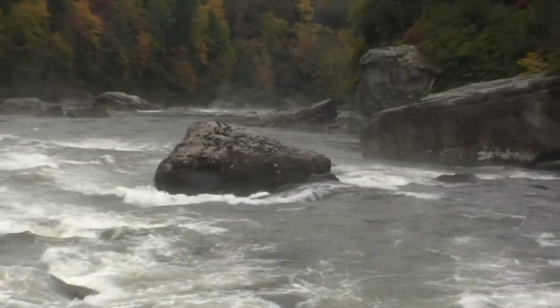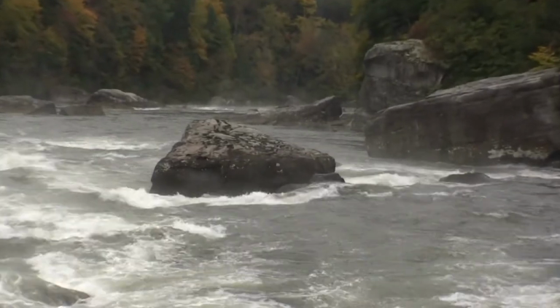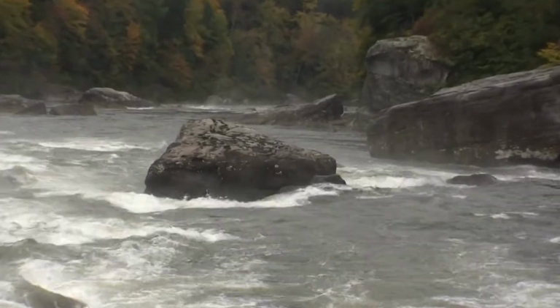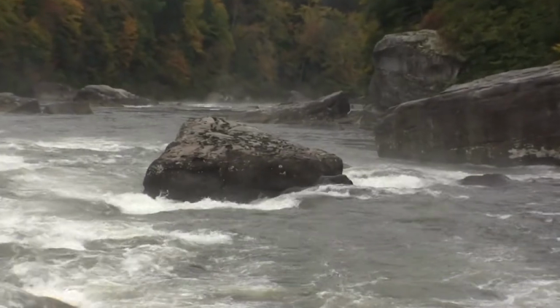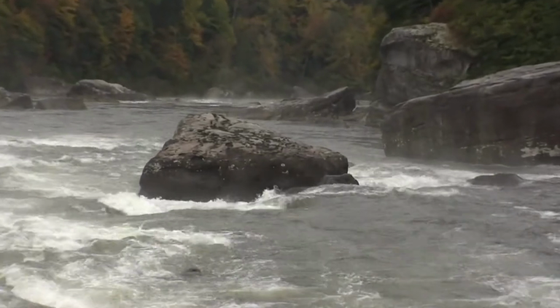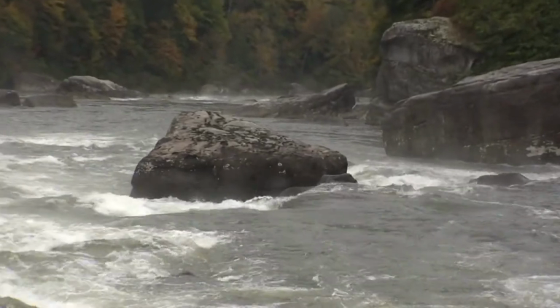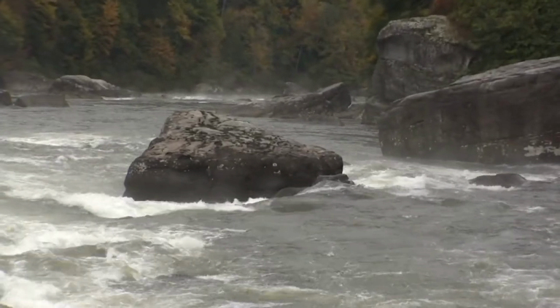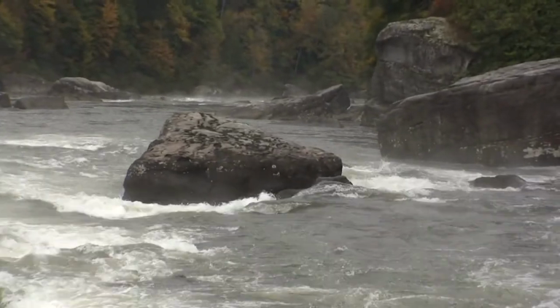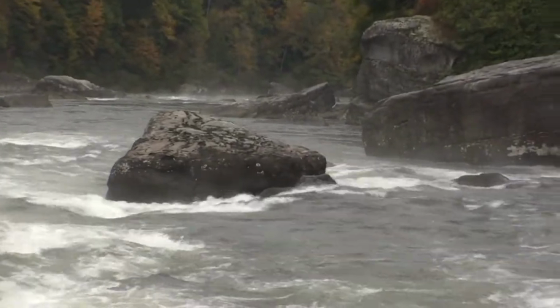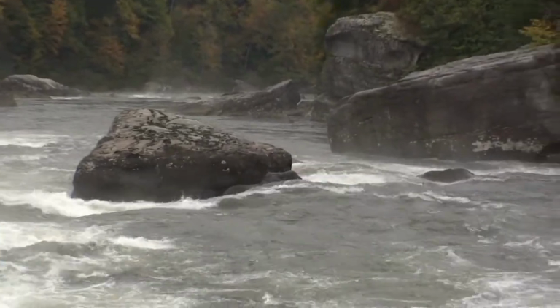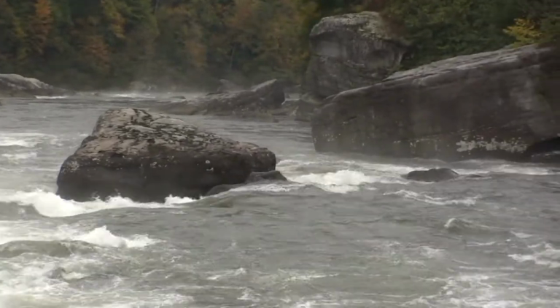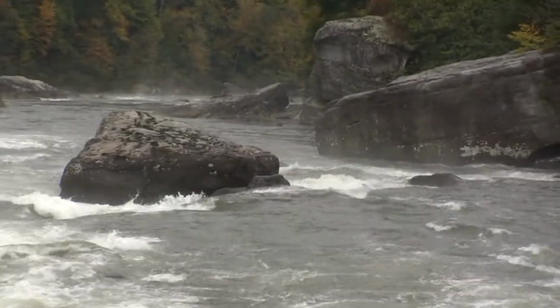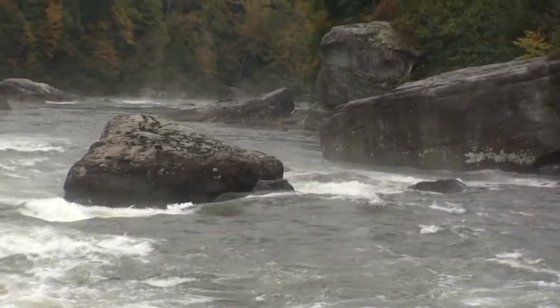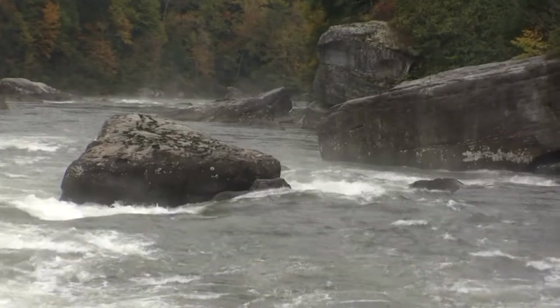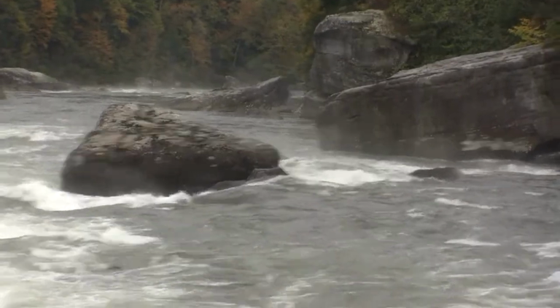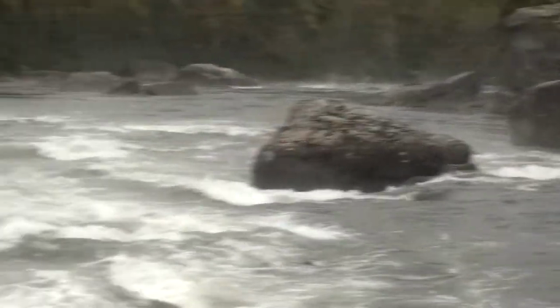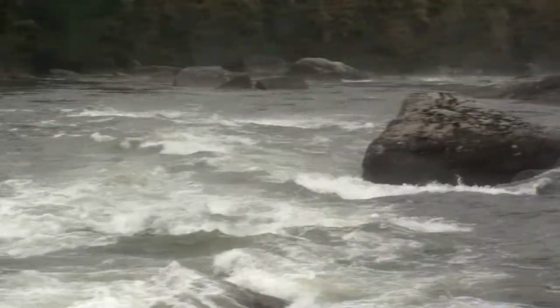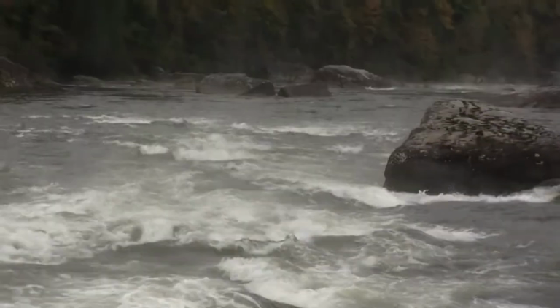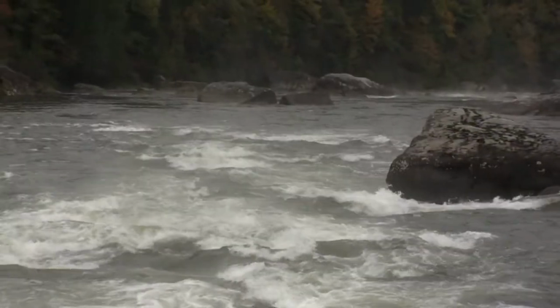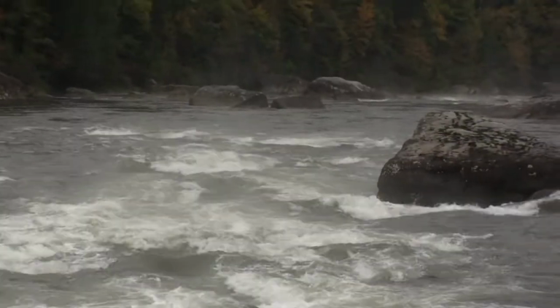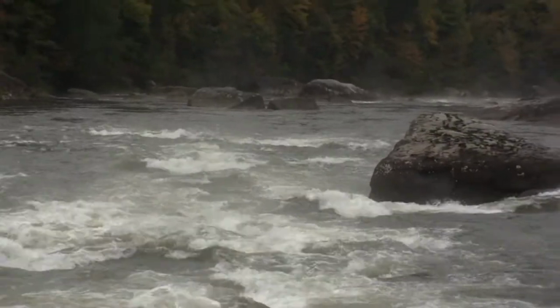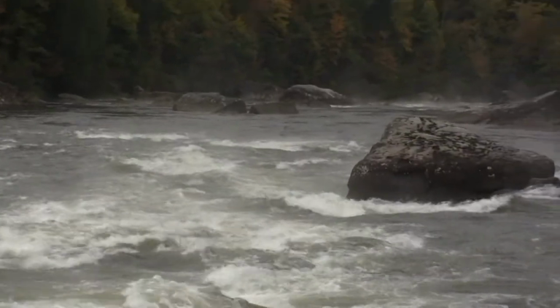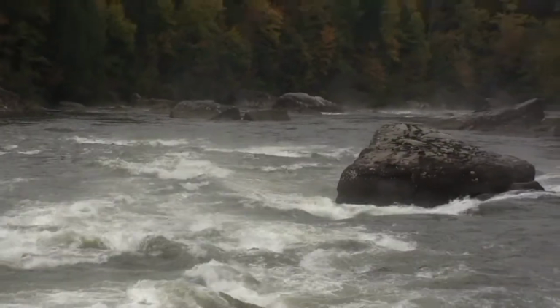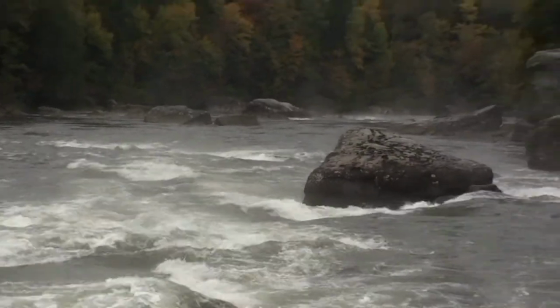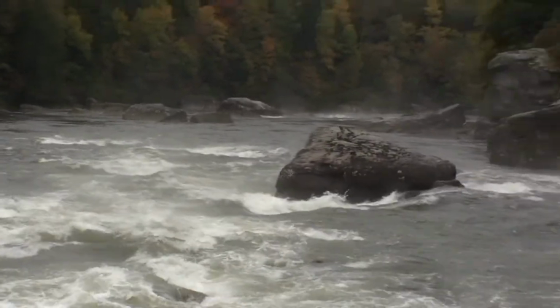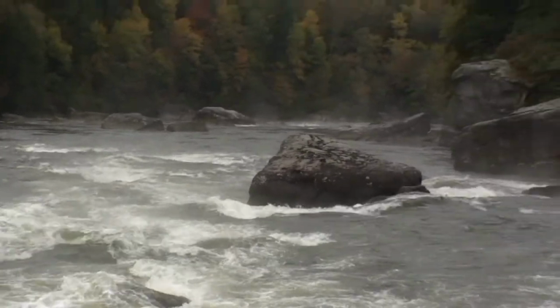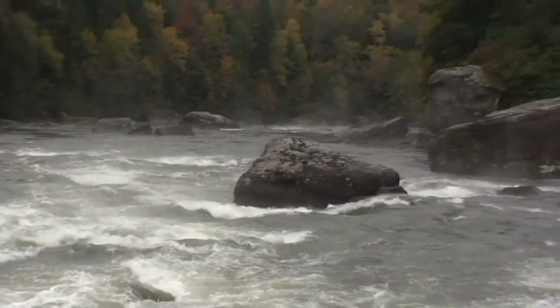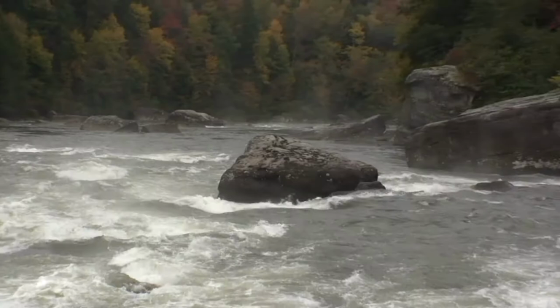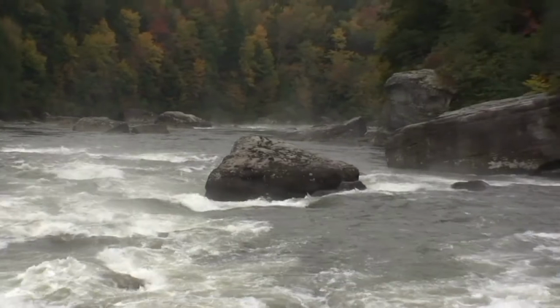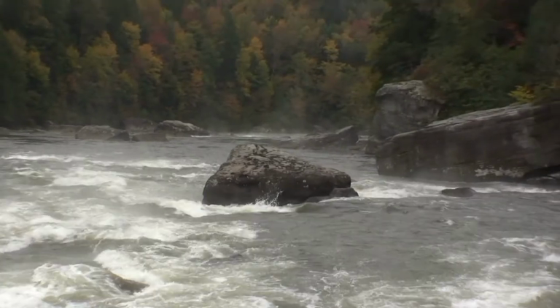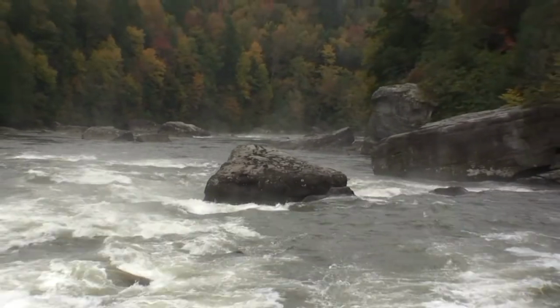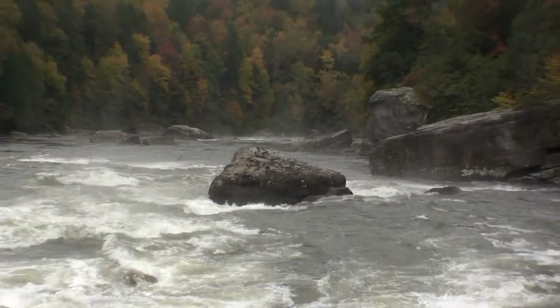It moves from river right to river left, you can see. You can go just to the right of that boulder there, or you can go just to the left. And downstream, we've got a nice little surf hole if you want to stop and get a little surf.